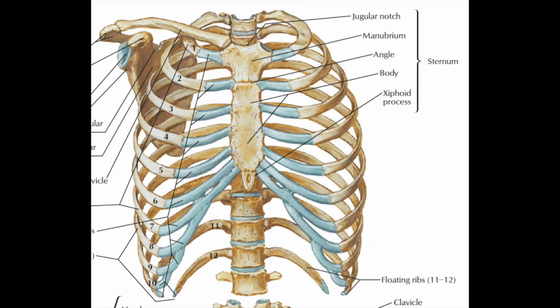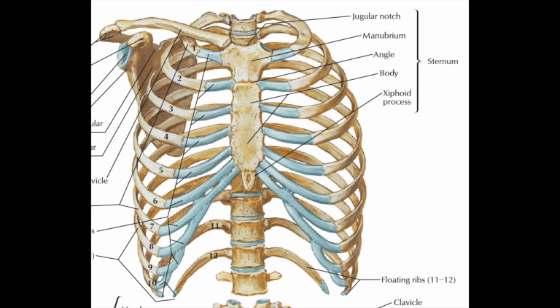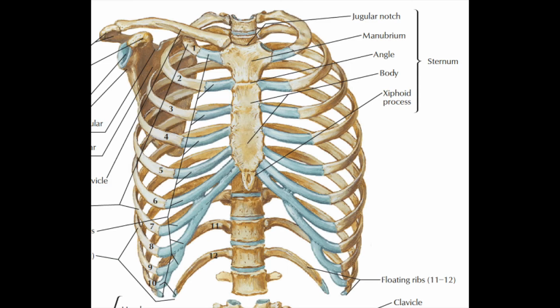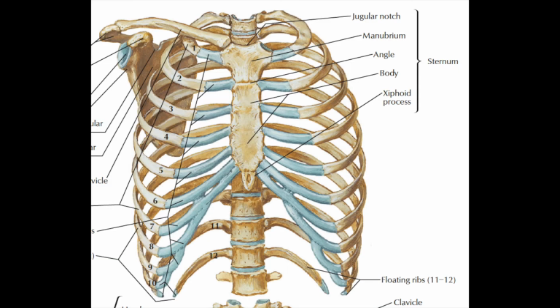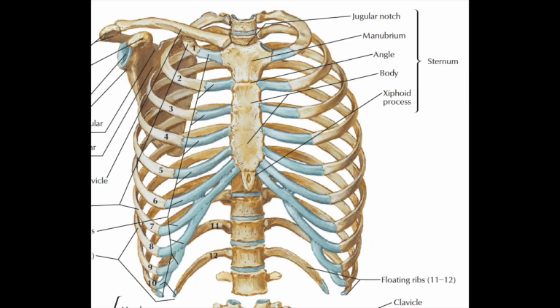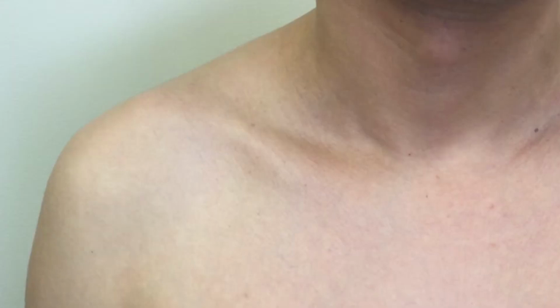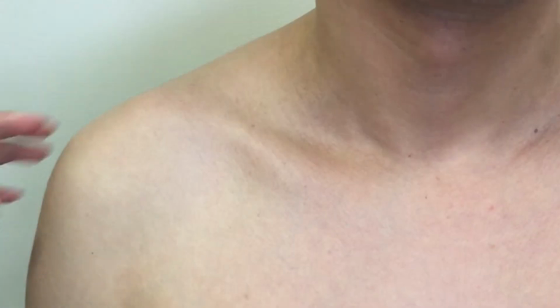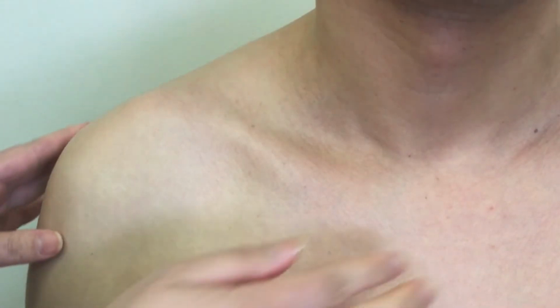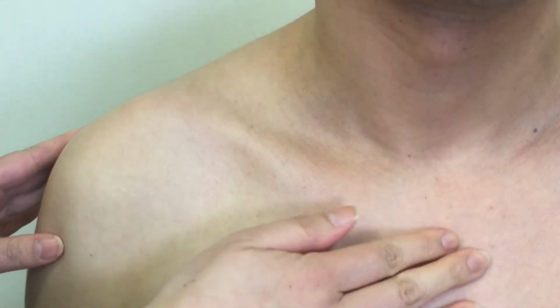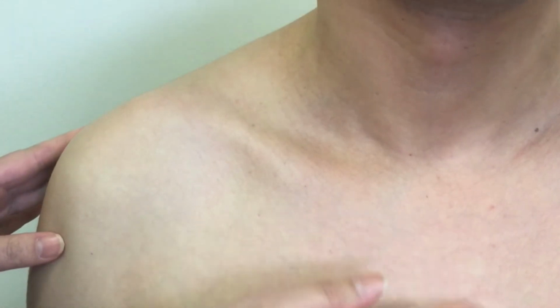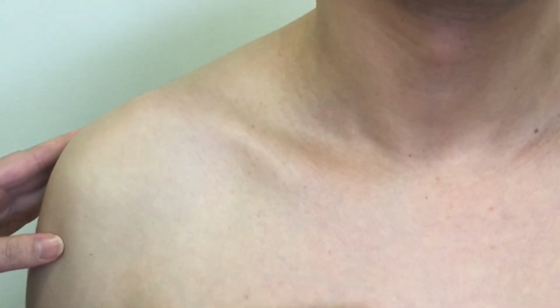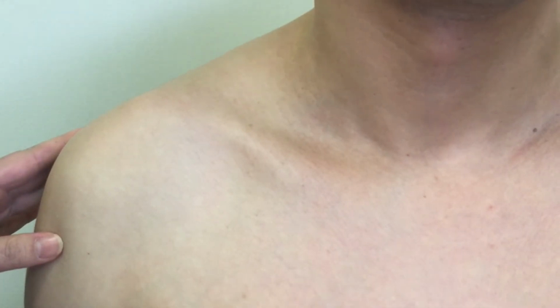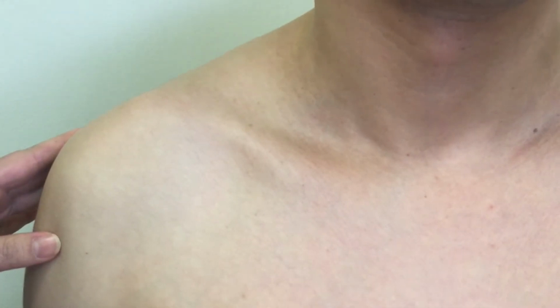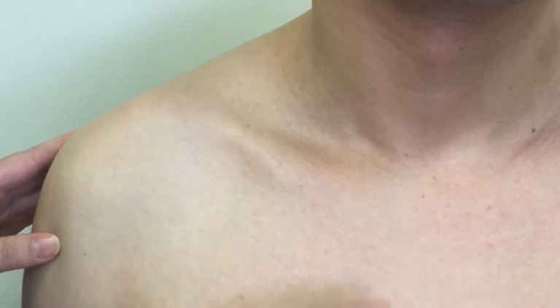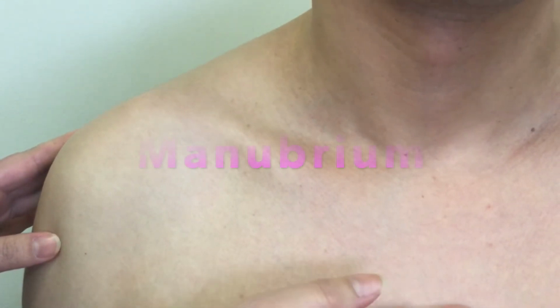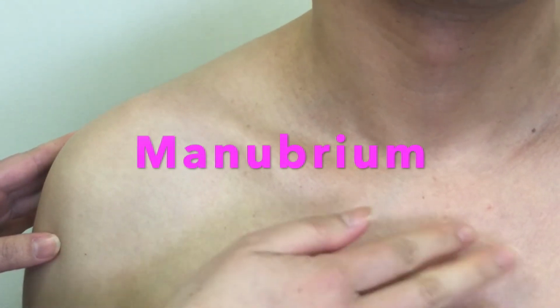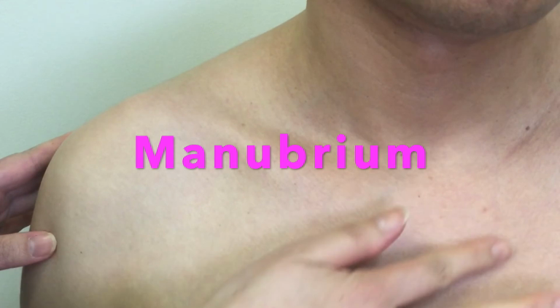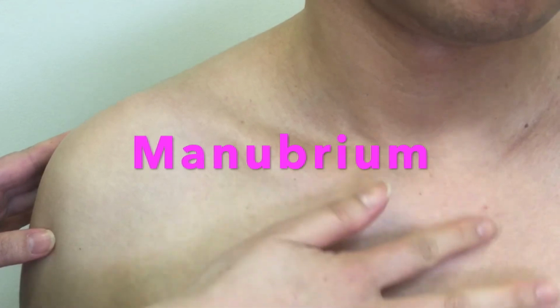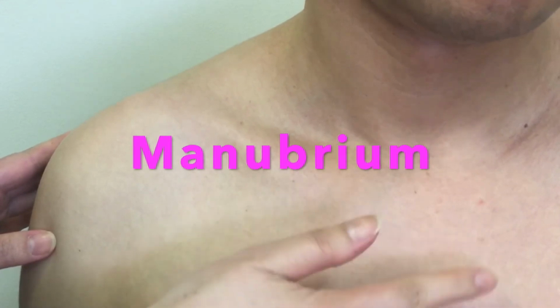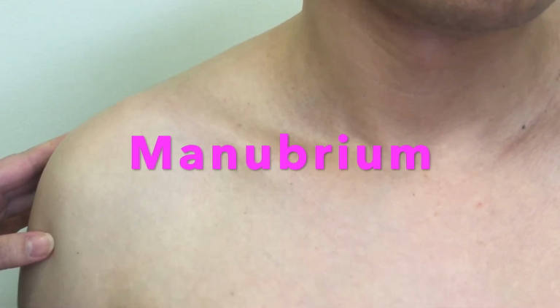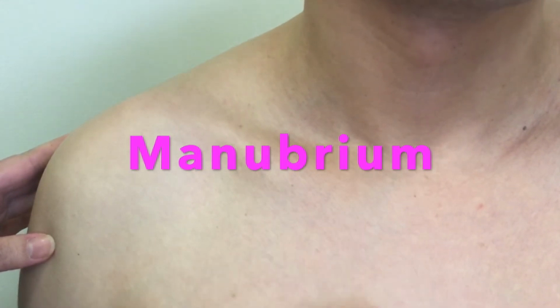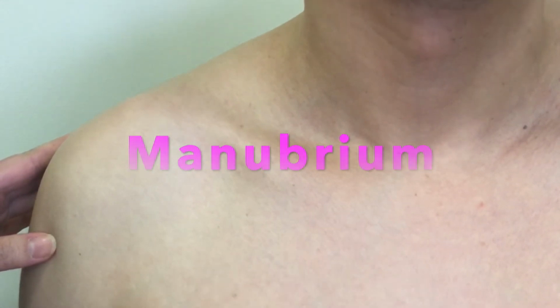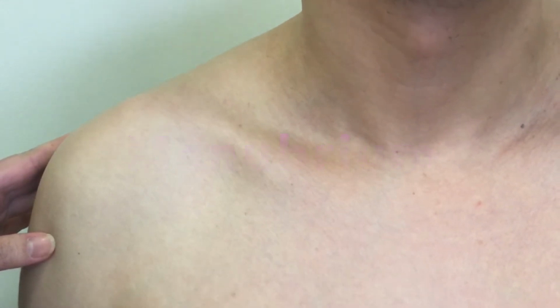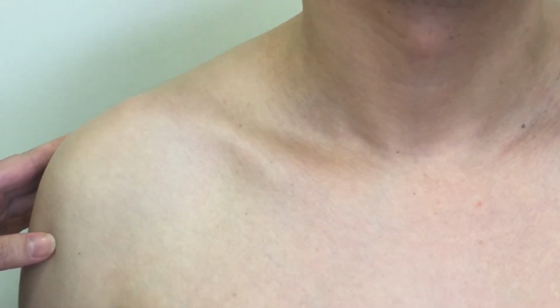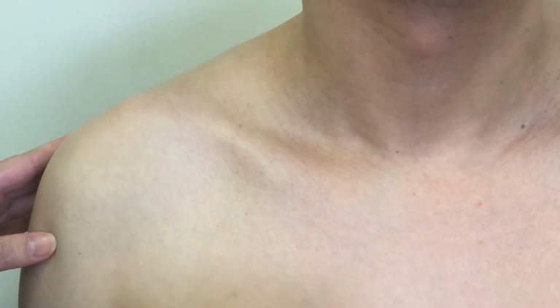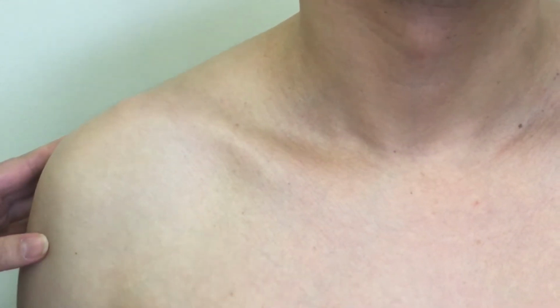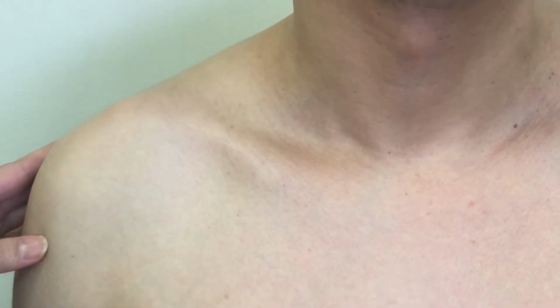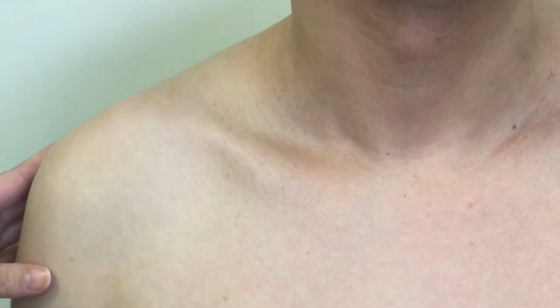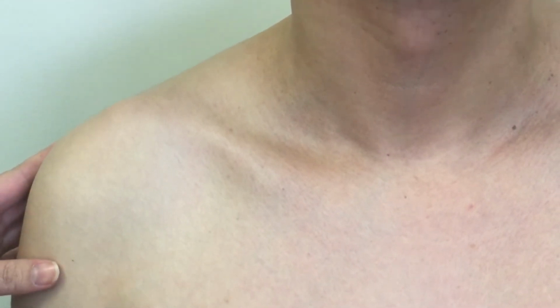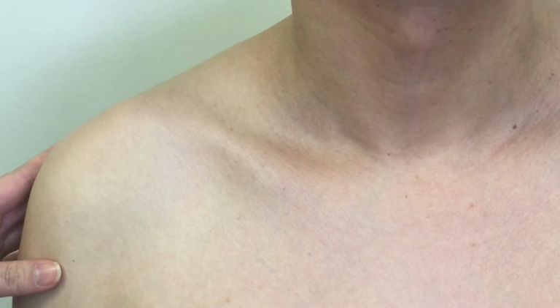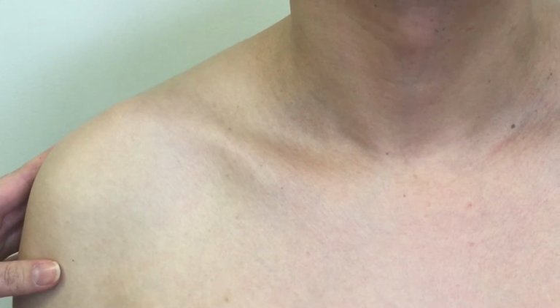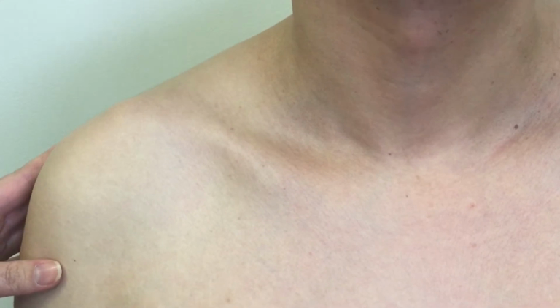The sternum is a flat bone located at the center of the chest. The sternum has three portions: the manubrium, the body, and the xiphoid process. We are going to locate the manubrium and its bony landmarks.